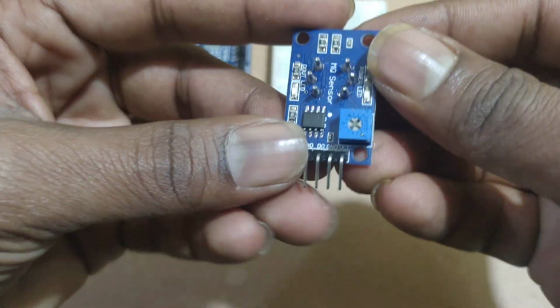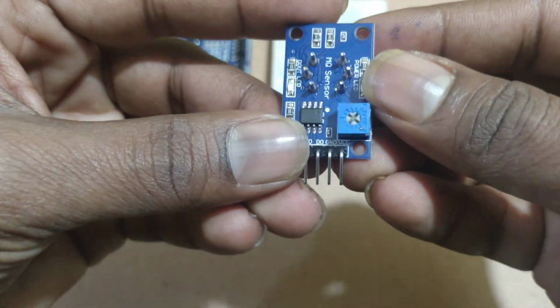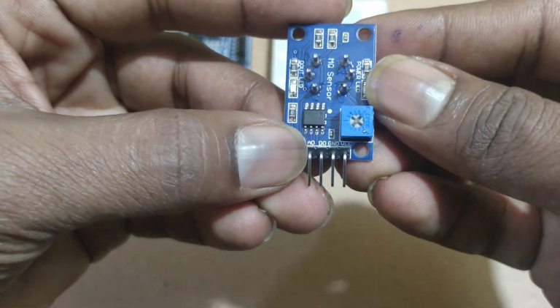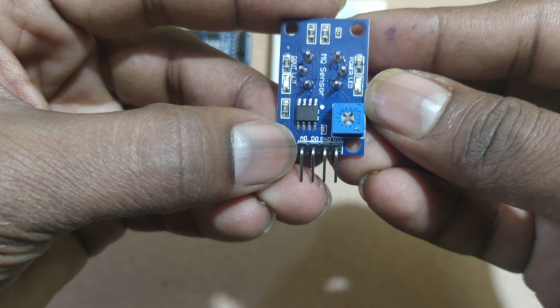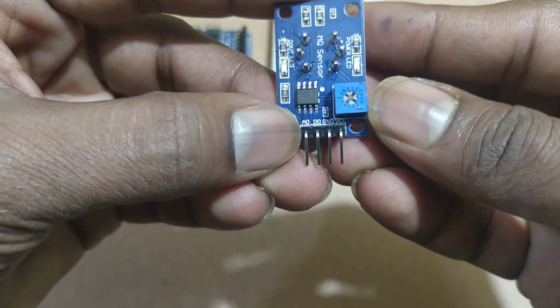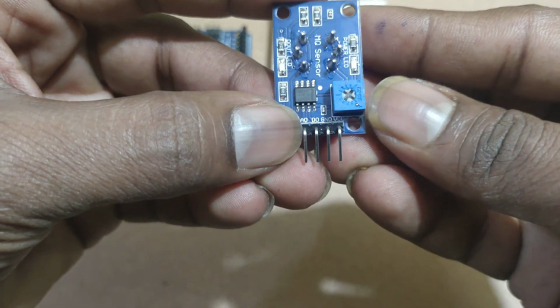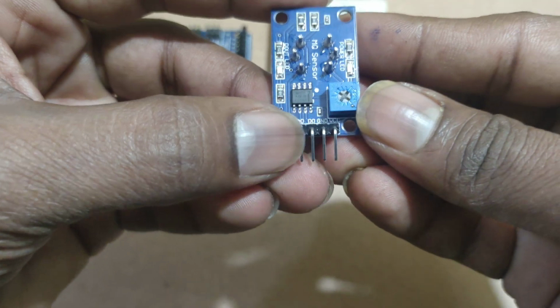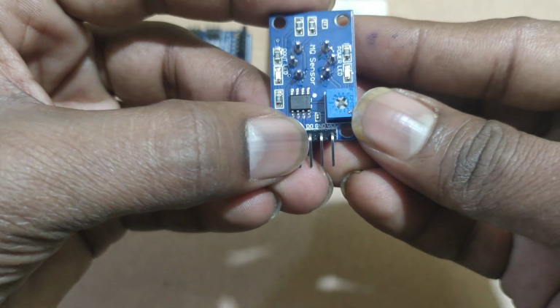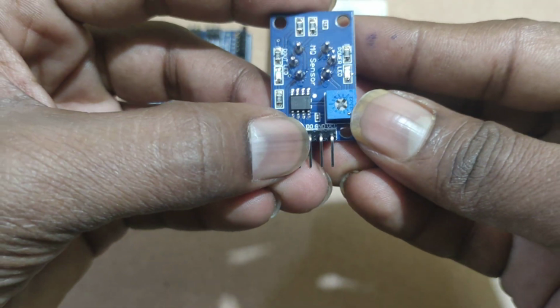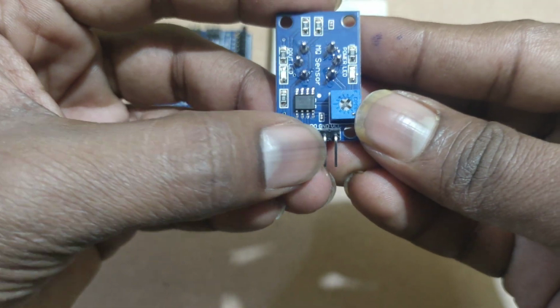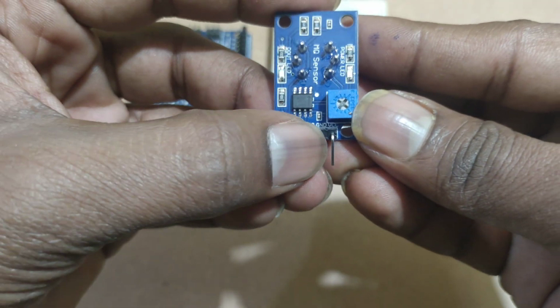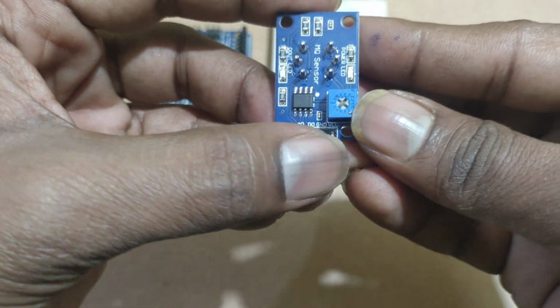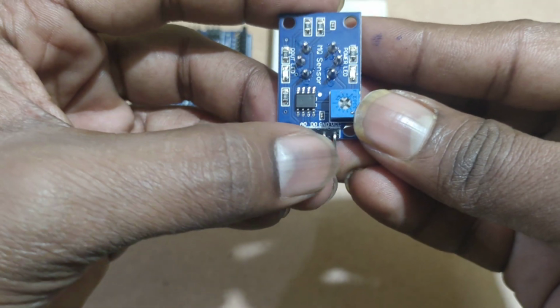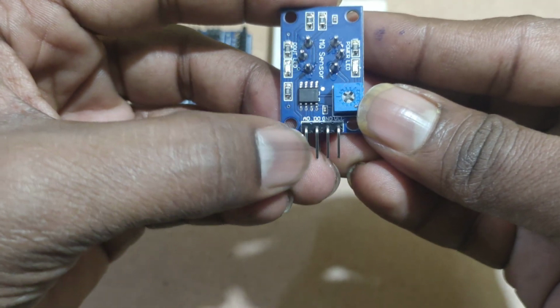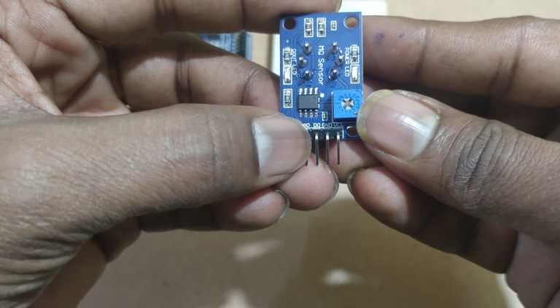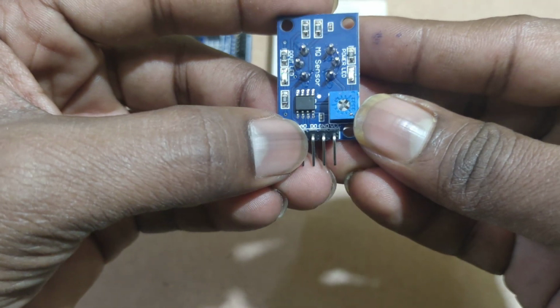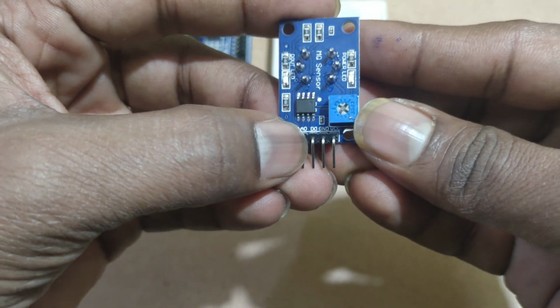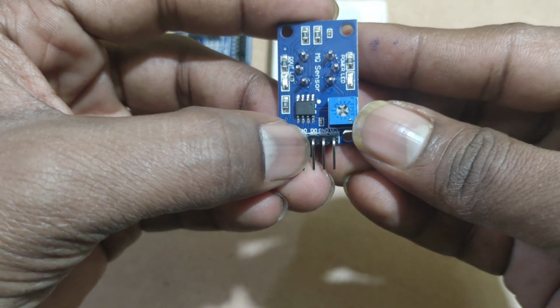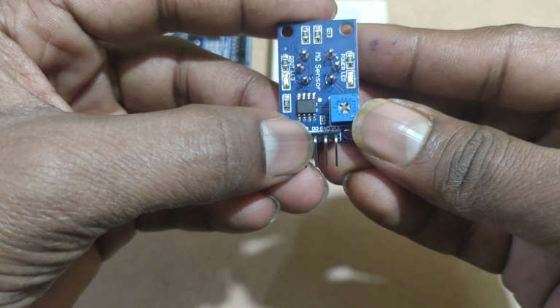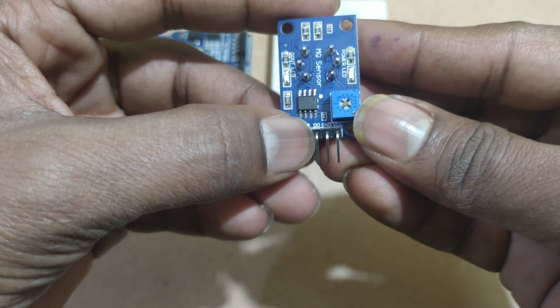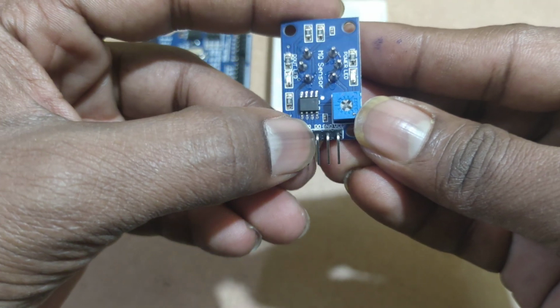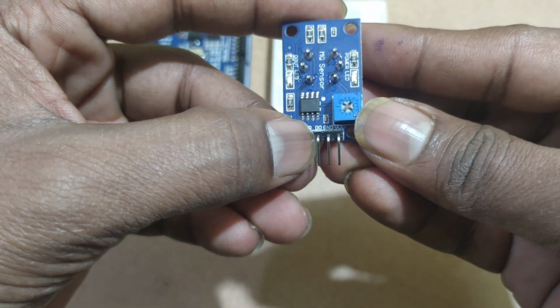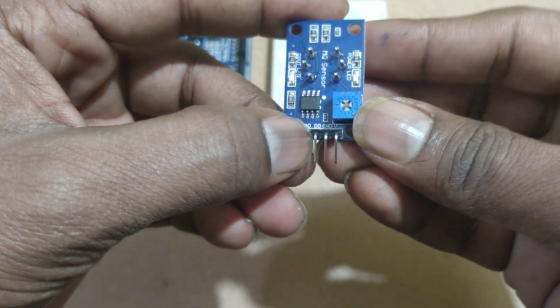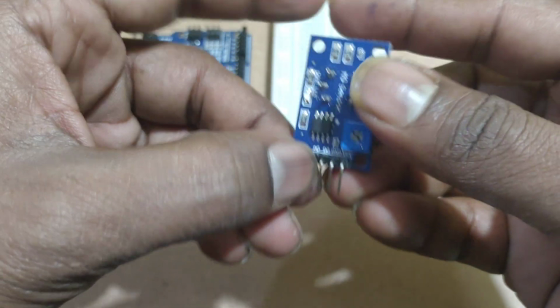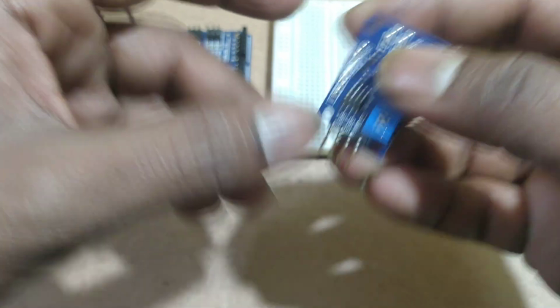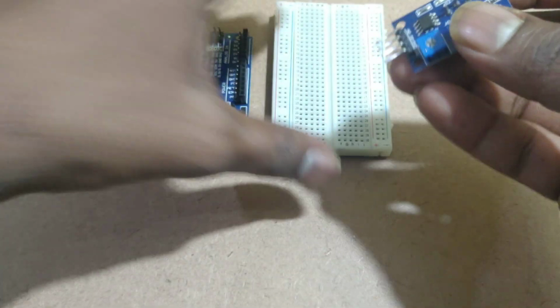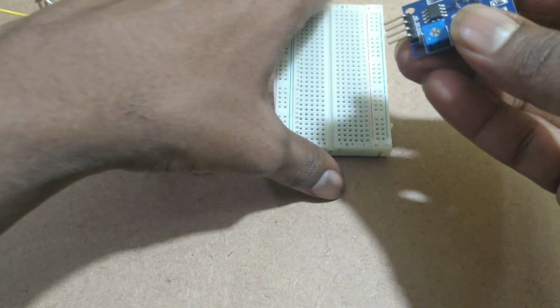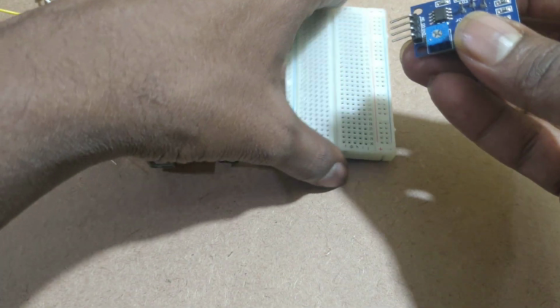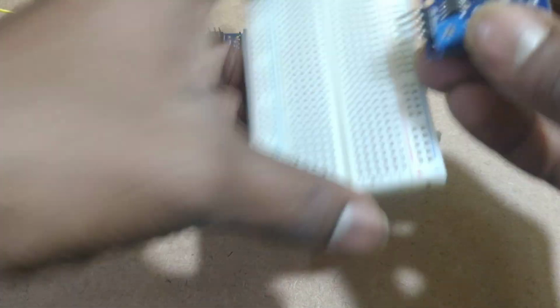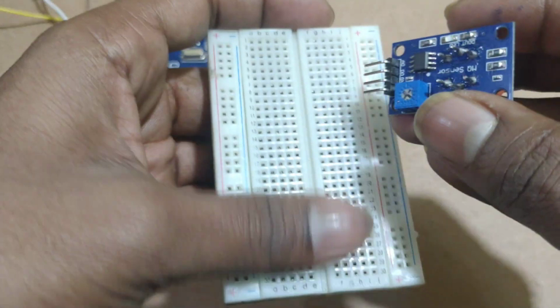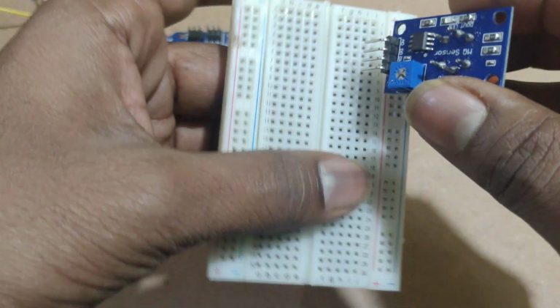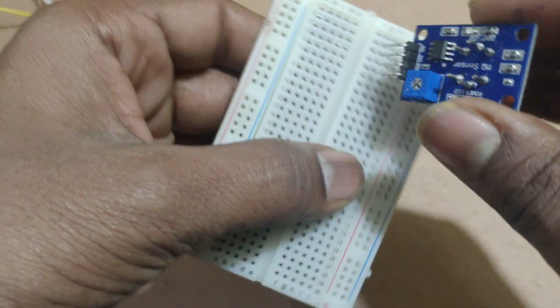The alcohol sensor has A0, D0, ground, and VCC pins. In this project we are using D0, the digital output from the alcohol sensor.